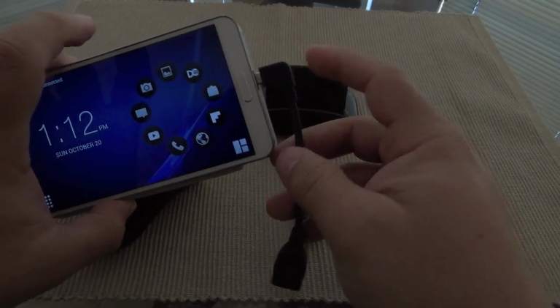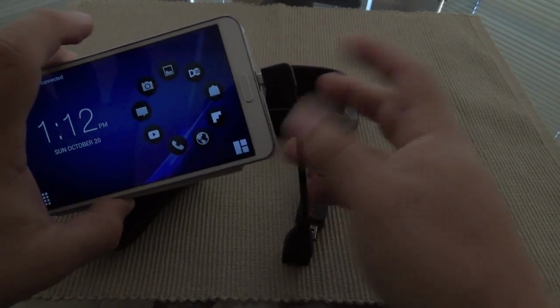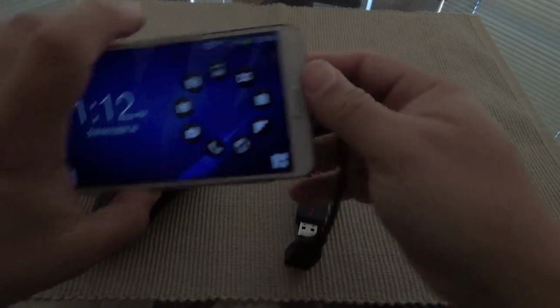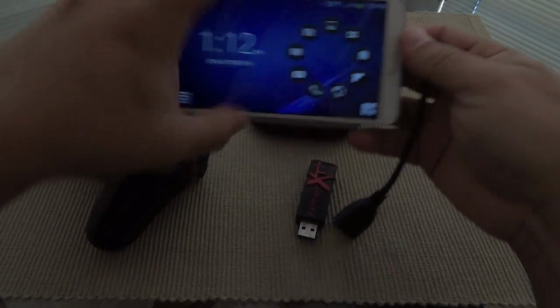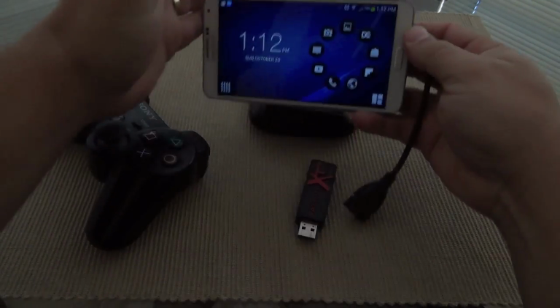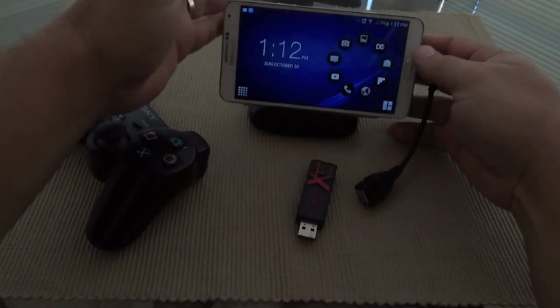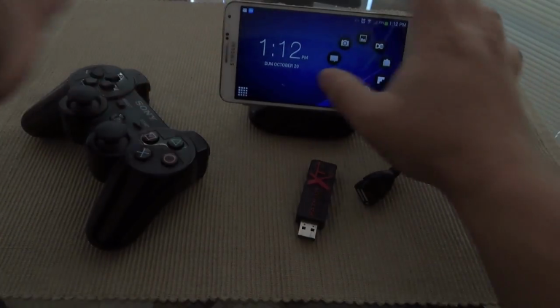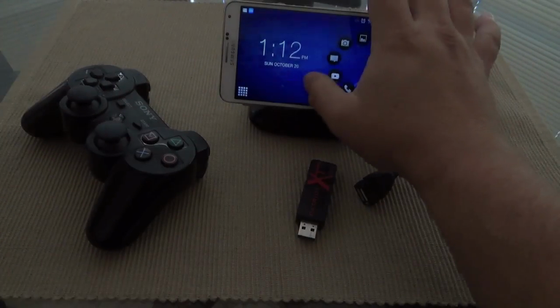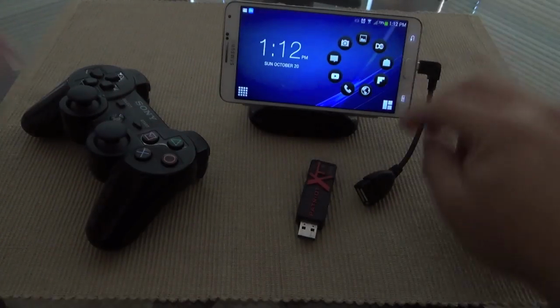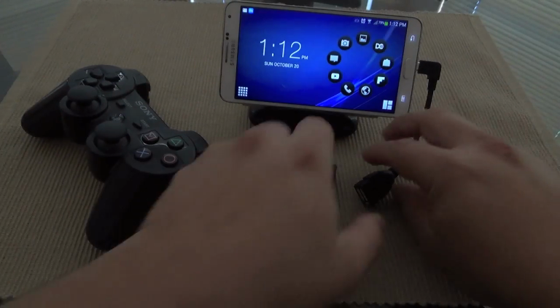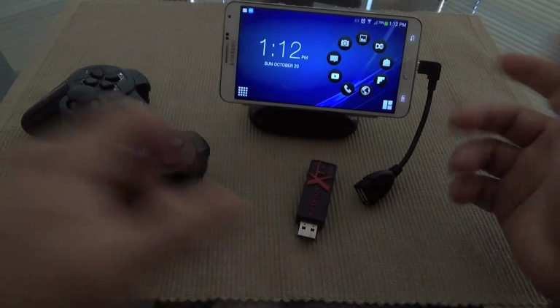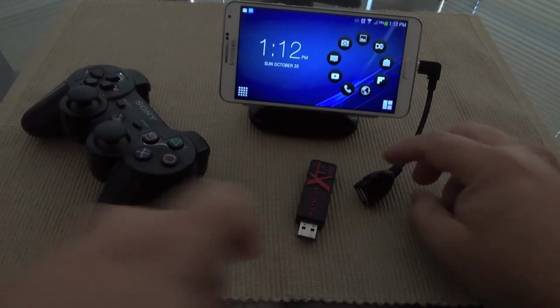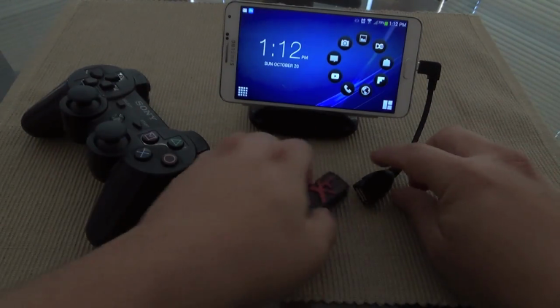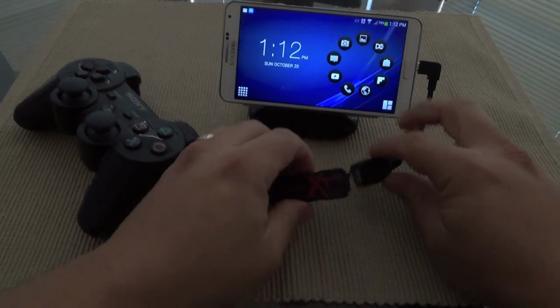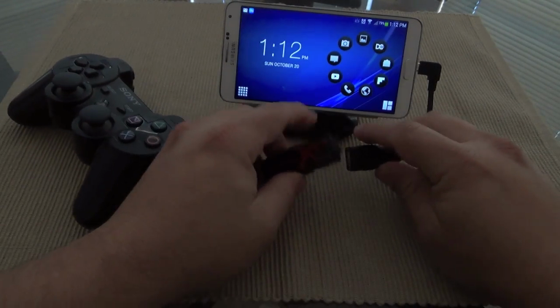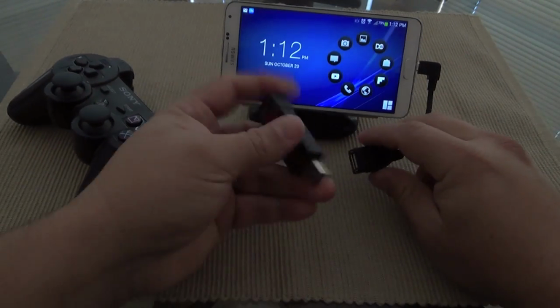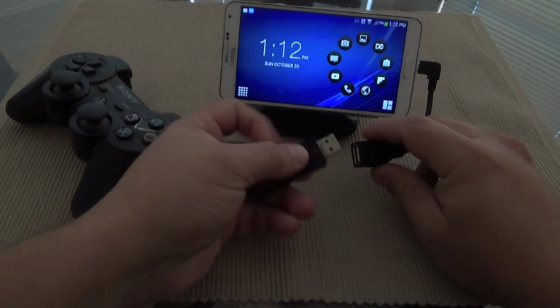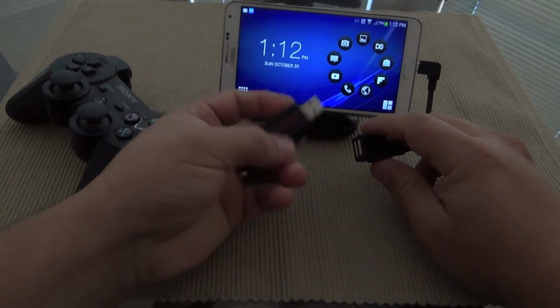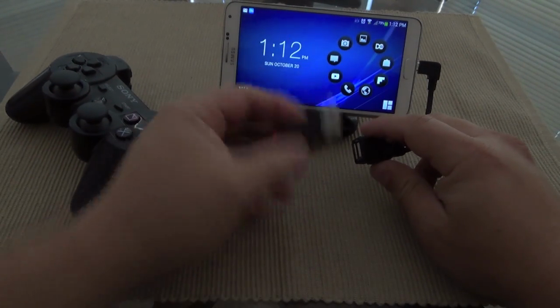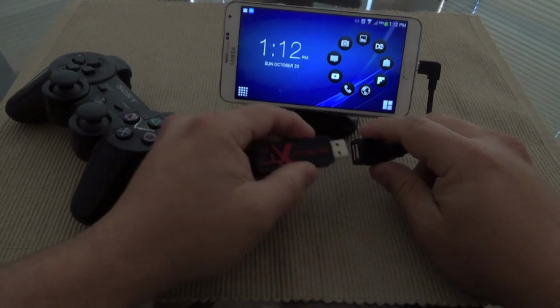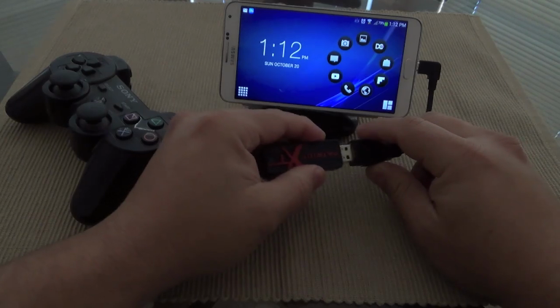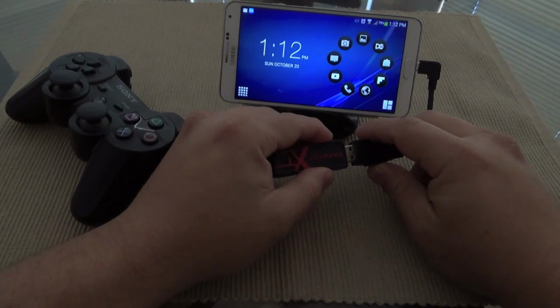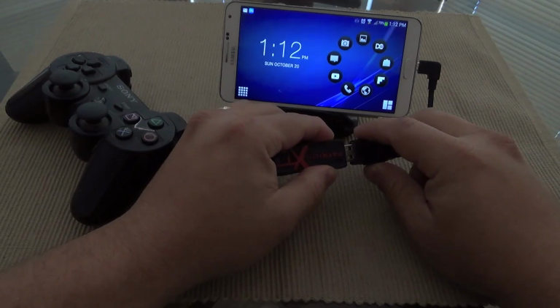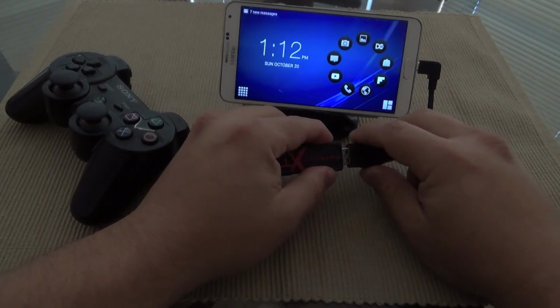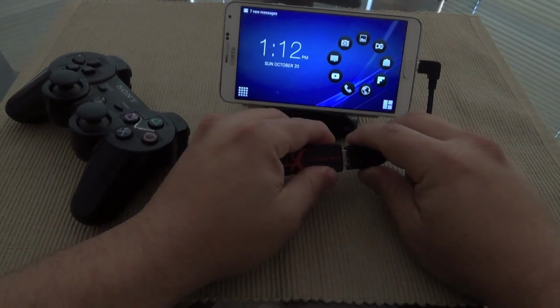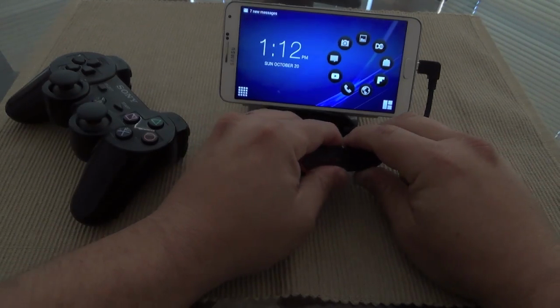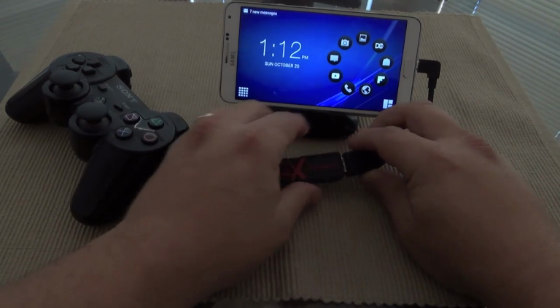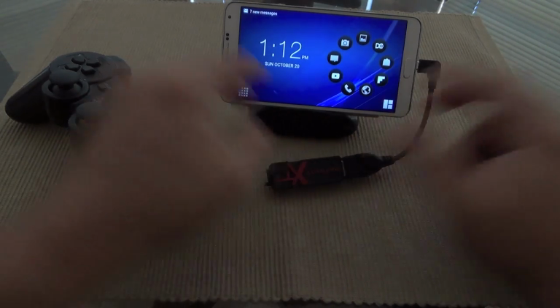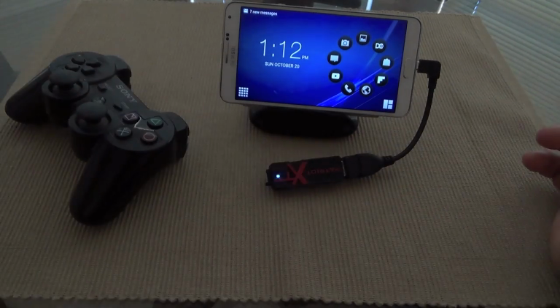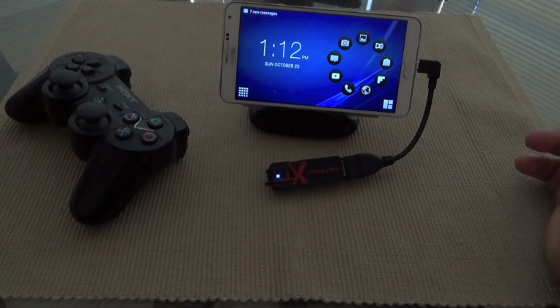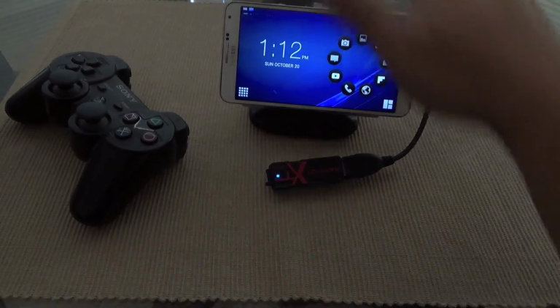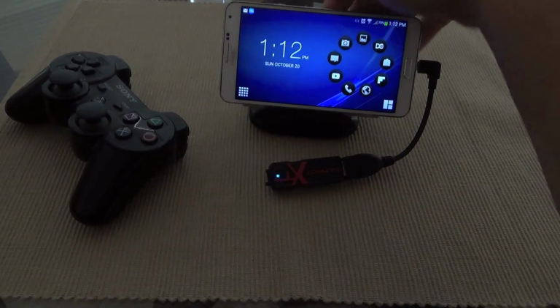You would plug it in just like that. Once you plug it in, you can go ahead and — for example — put a USB drive in there, just like you would on any computer.